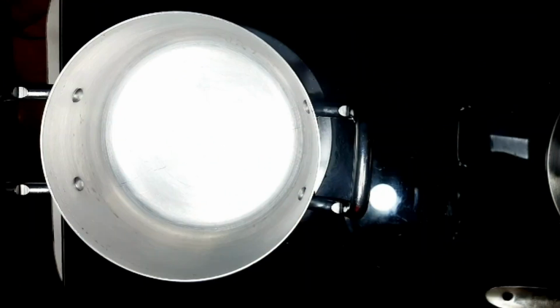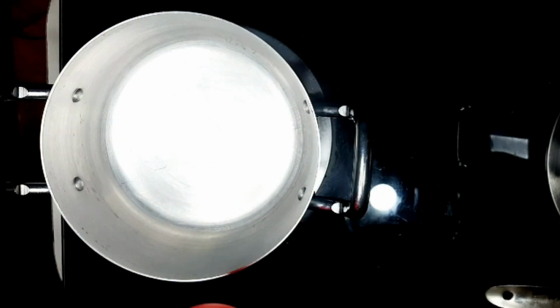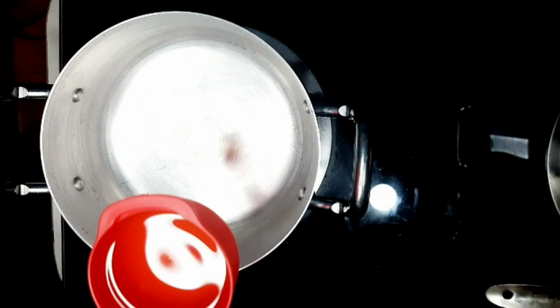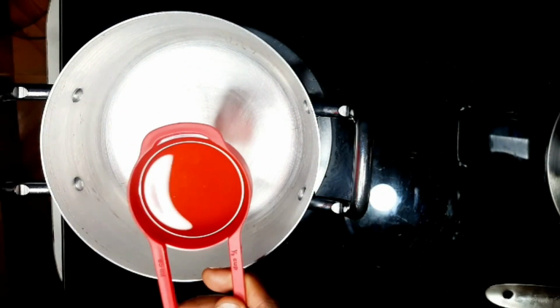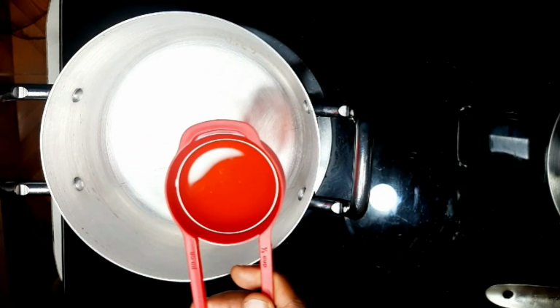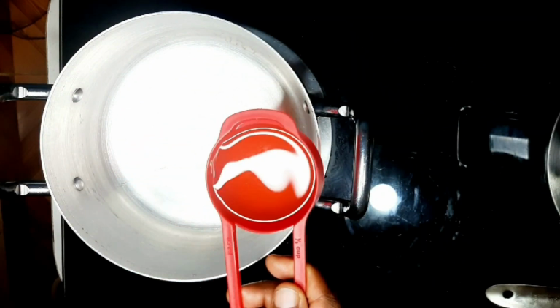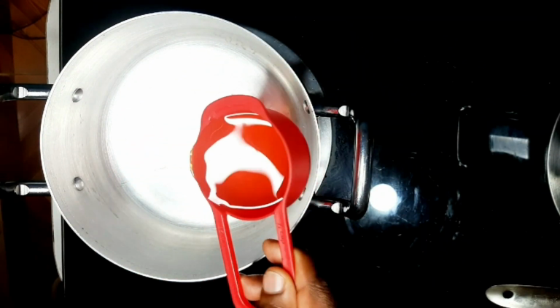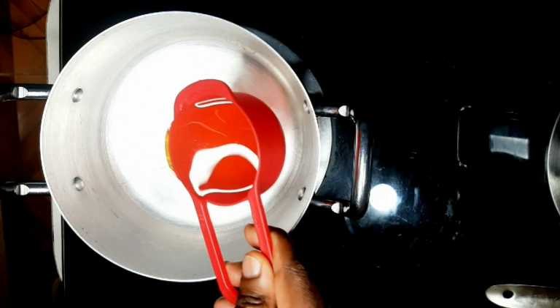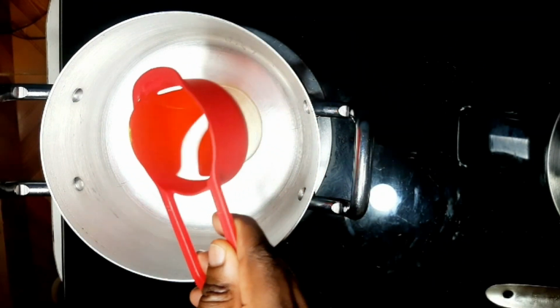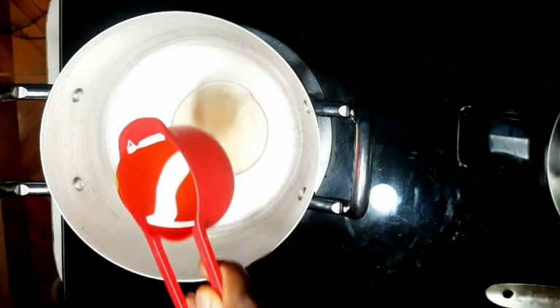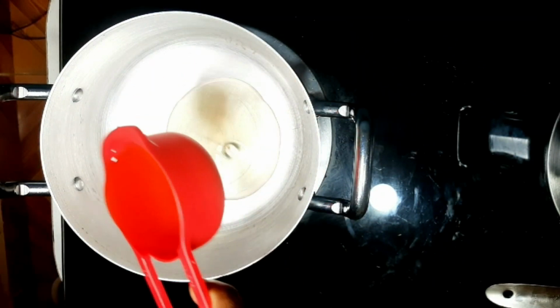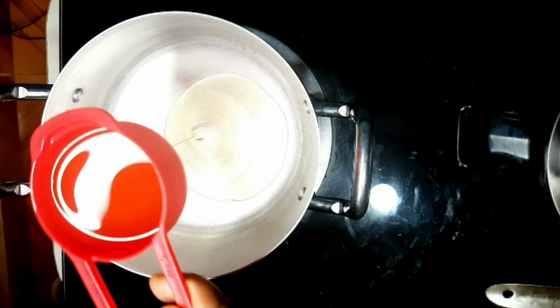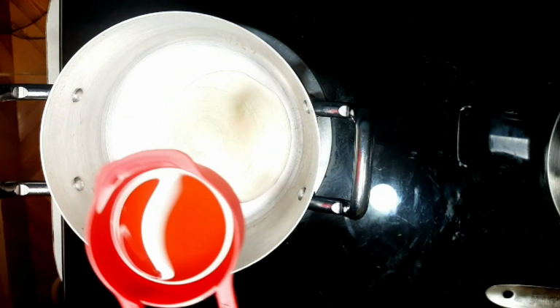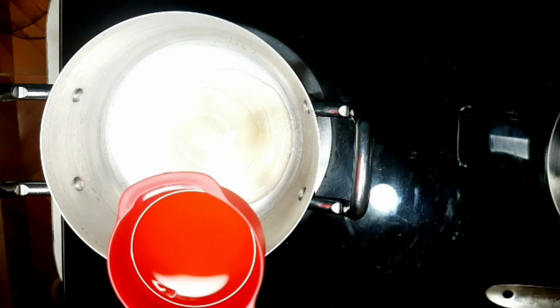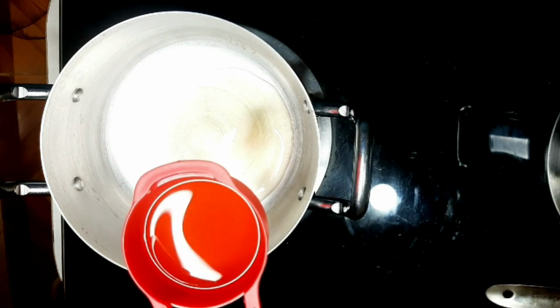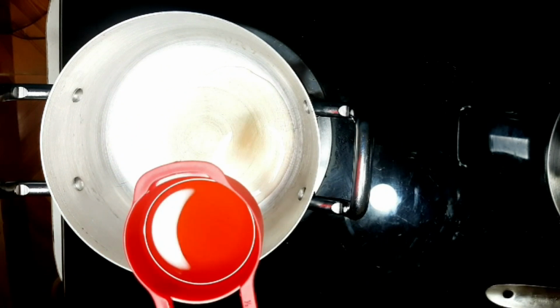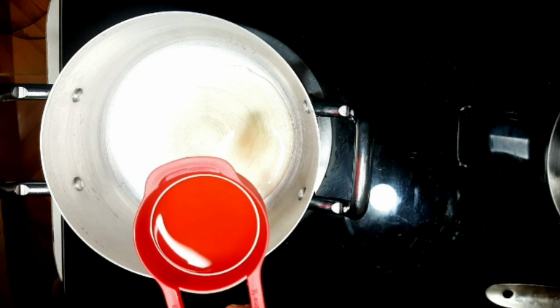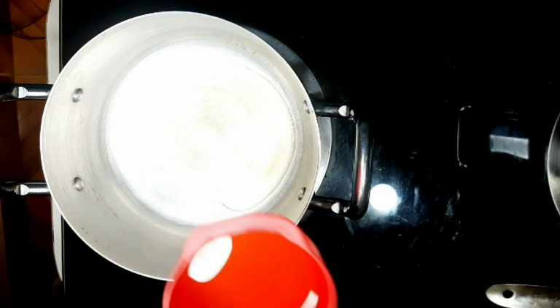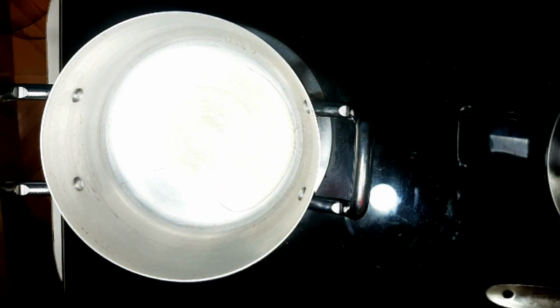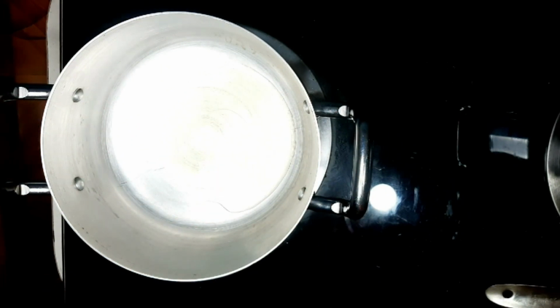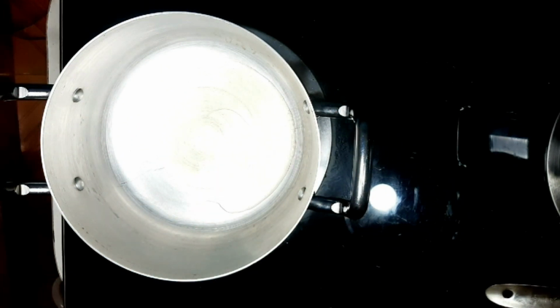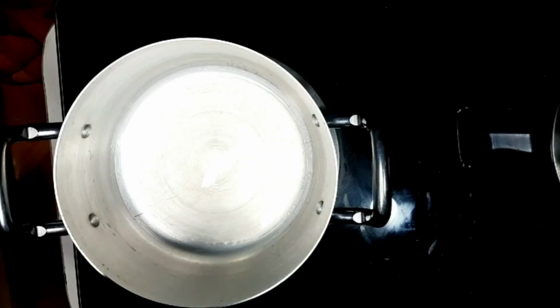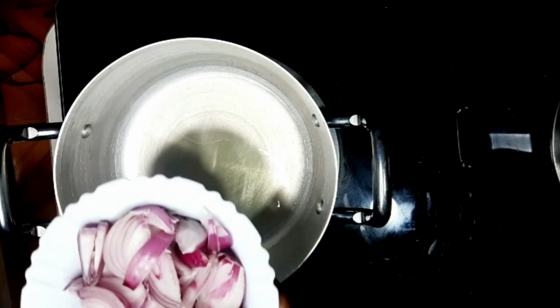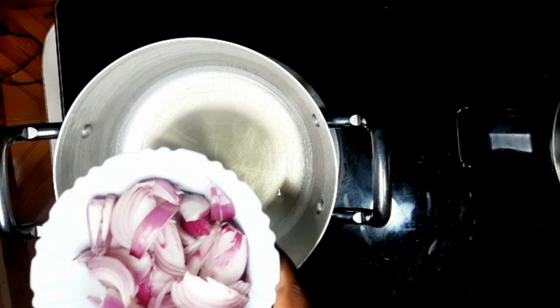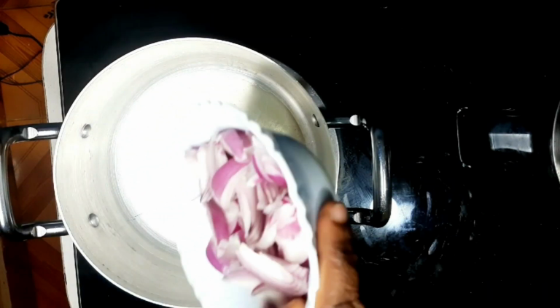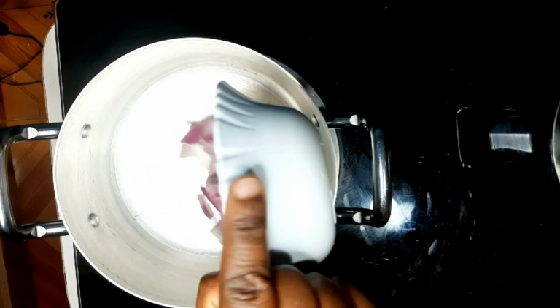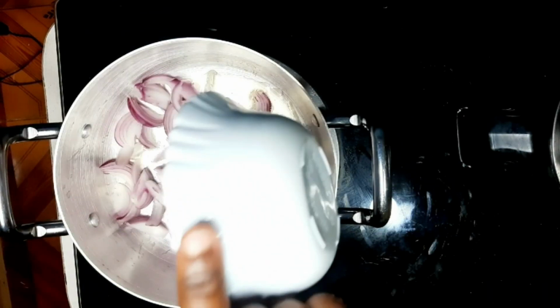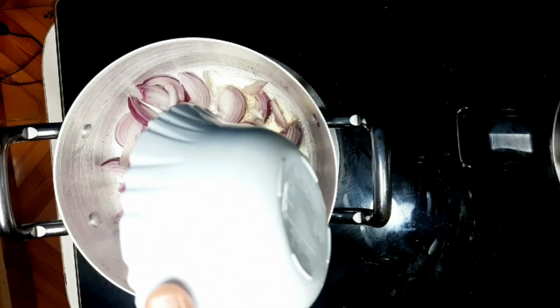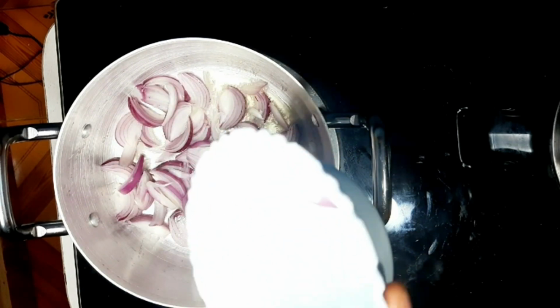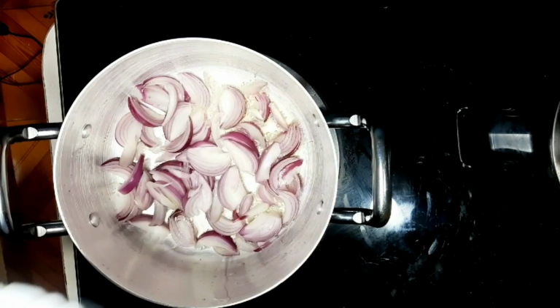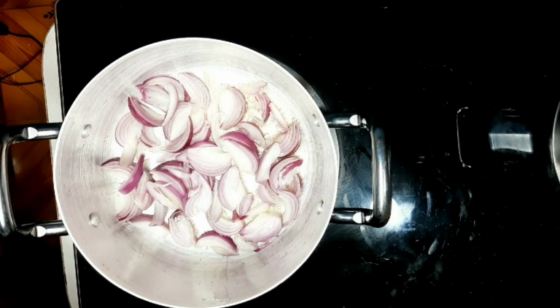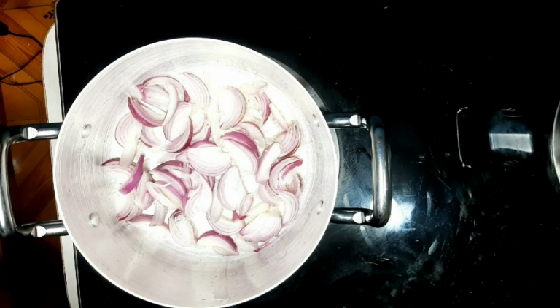In a cooking pot over medium heat, add a small amount of cooking oil. Let it cook for one minute, then add the red onions — these are two medium-sized red onions.